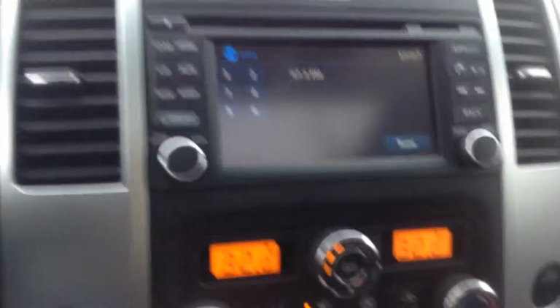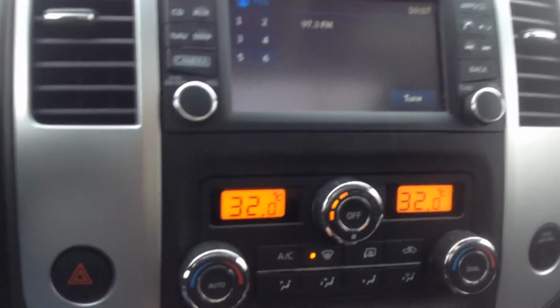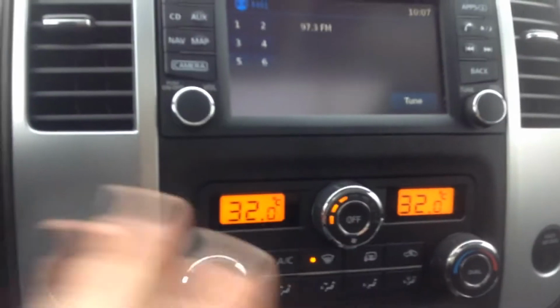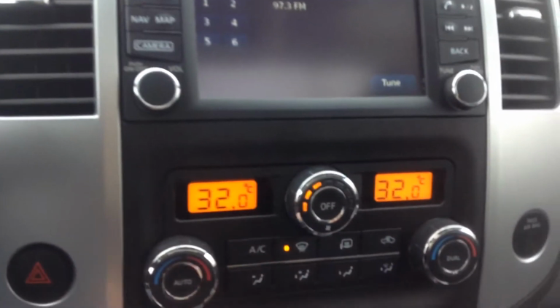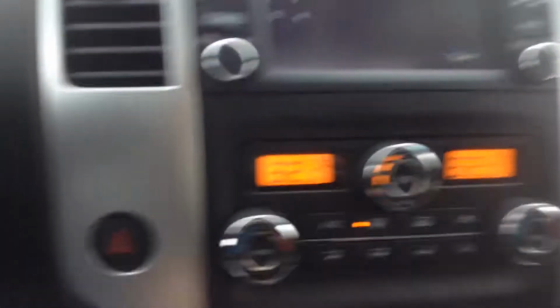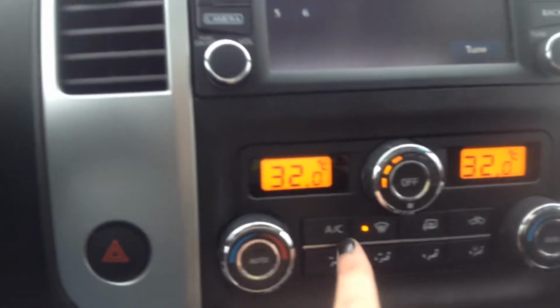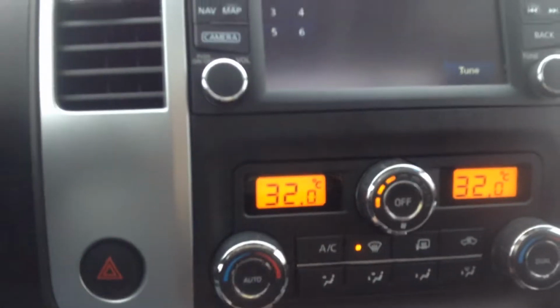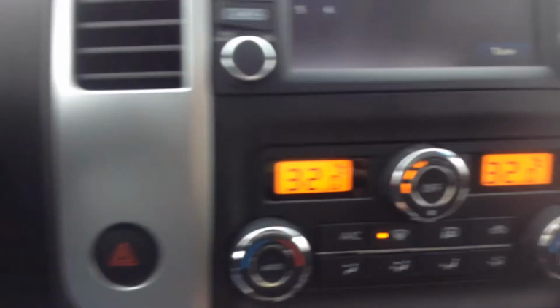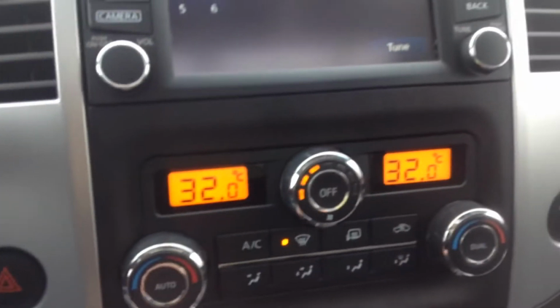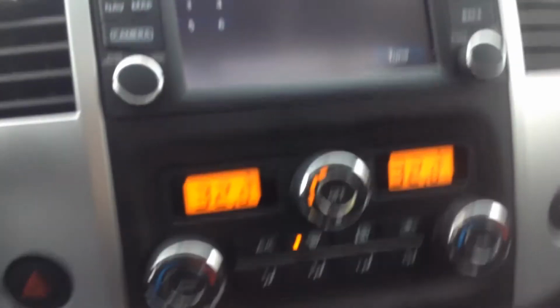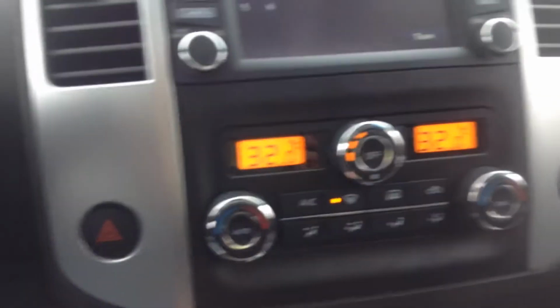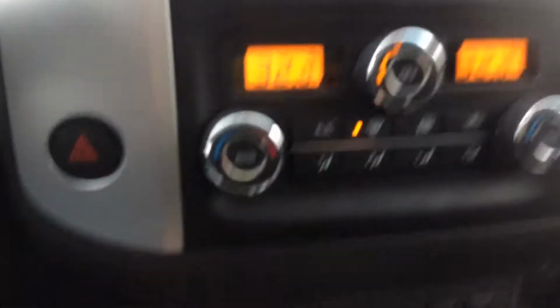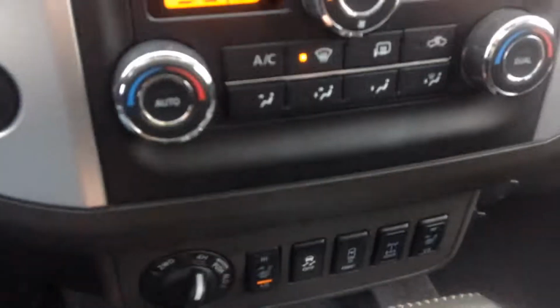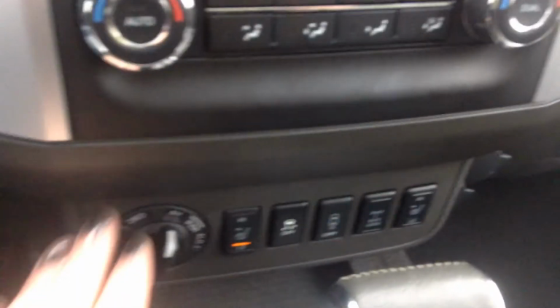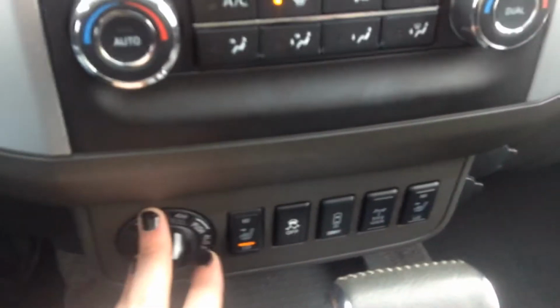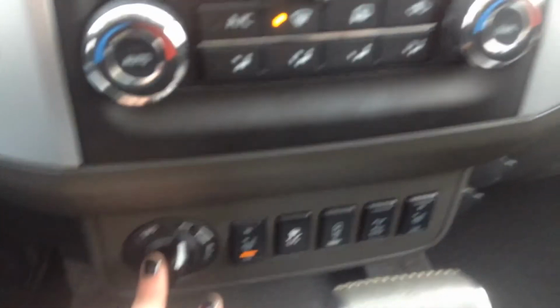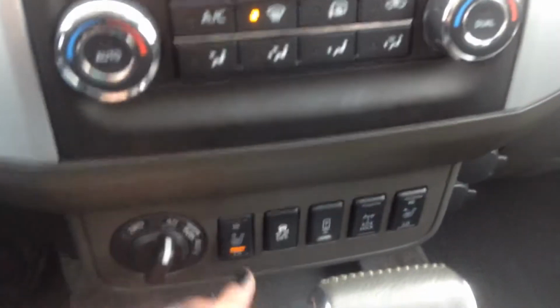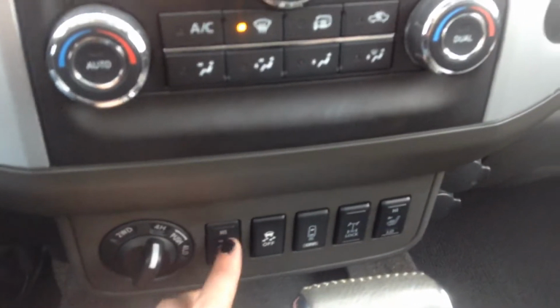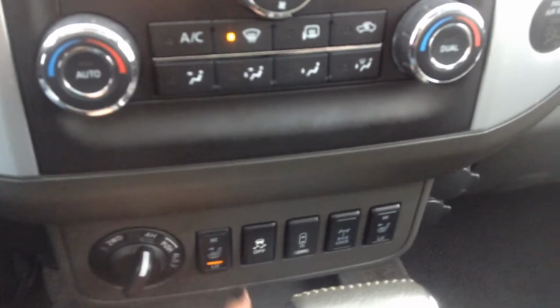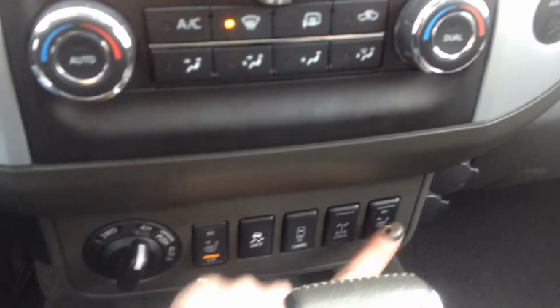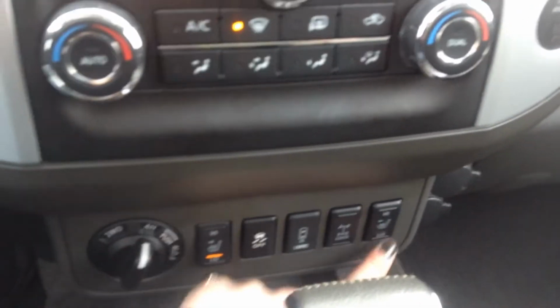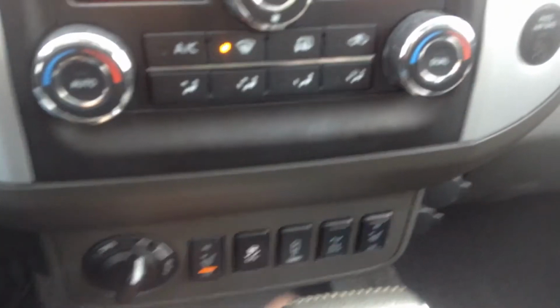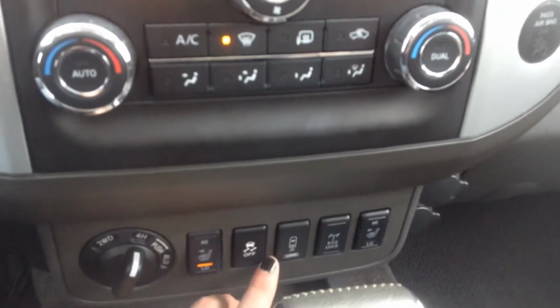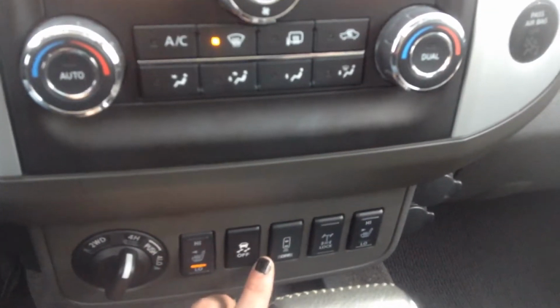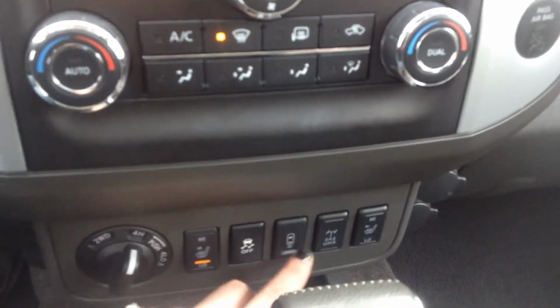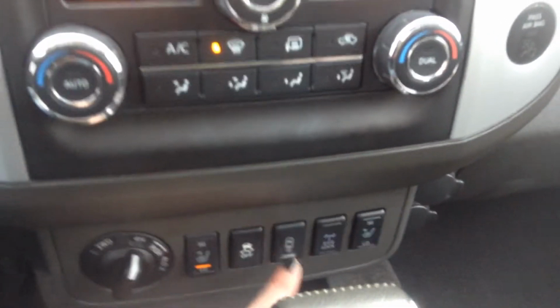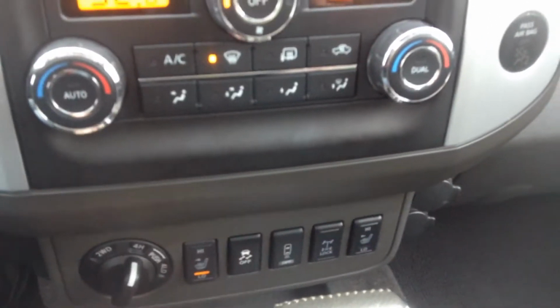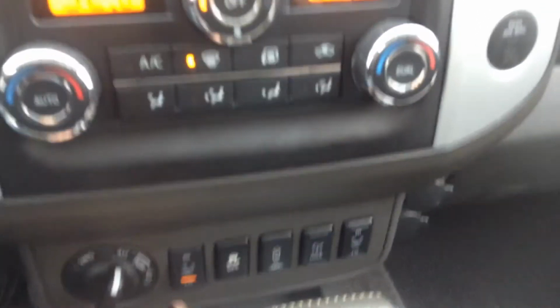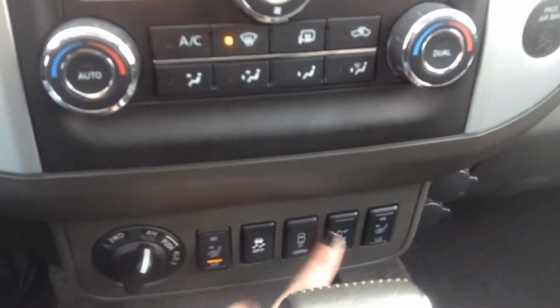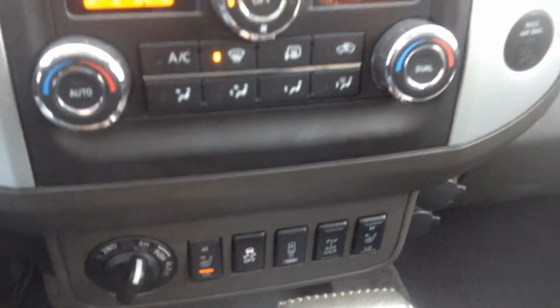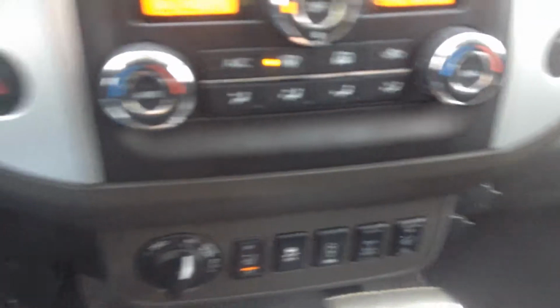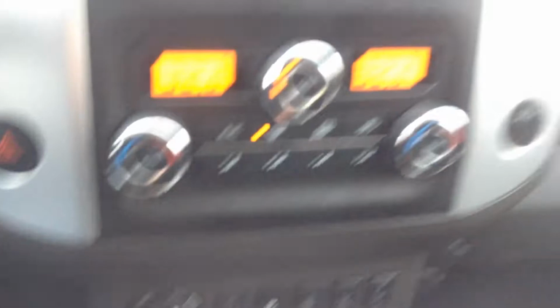Down below you have all of your manual climate control options — got that AC, rear window defrost, all that good stuff. Down below you have your four-wheel drive, heated seats for both you and your passenger, your traction control, reverse sensors, and your all-wheel drive diff lock.